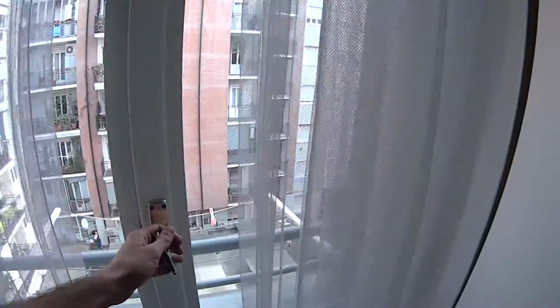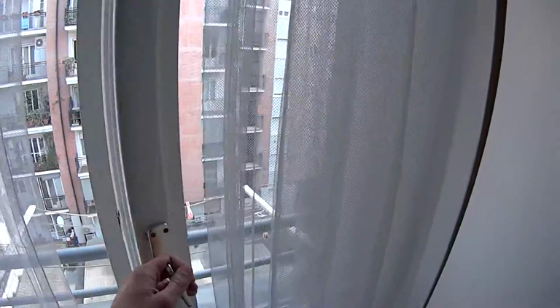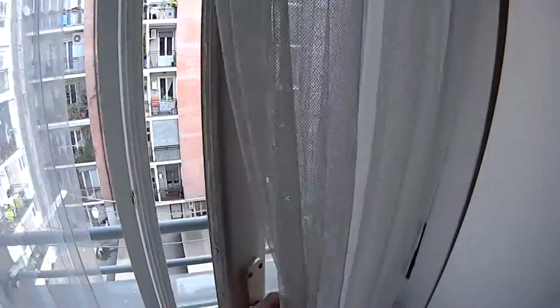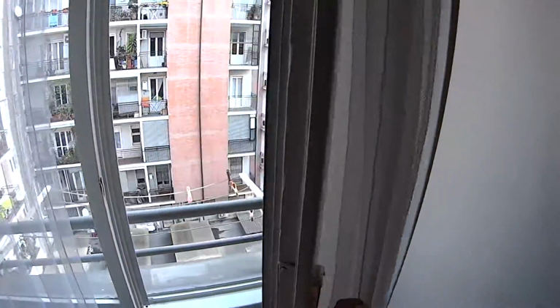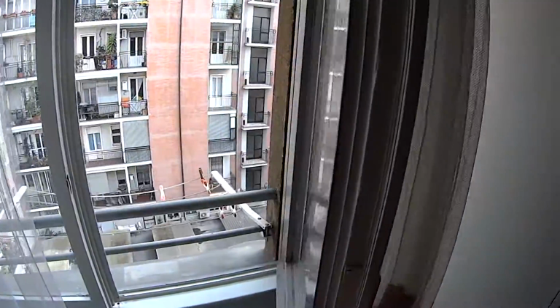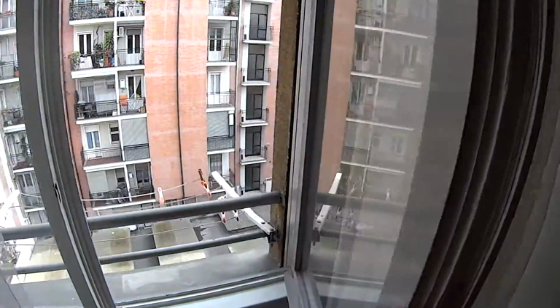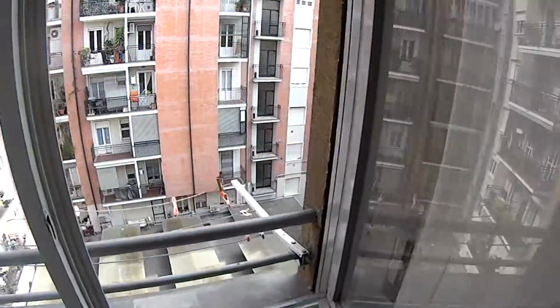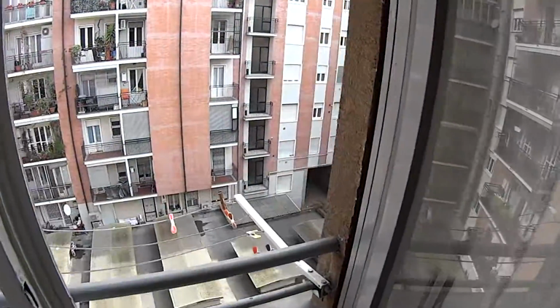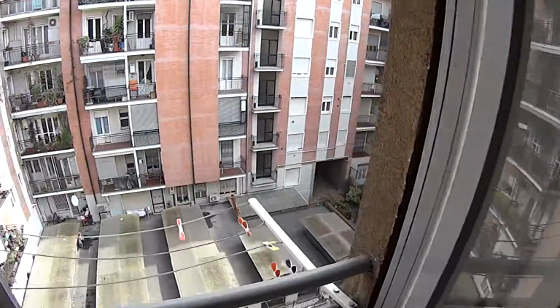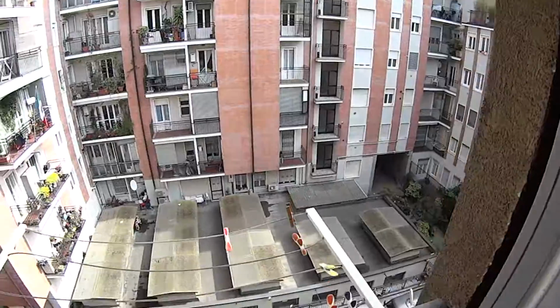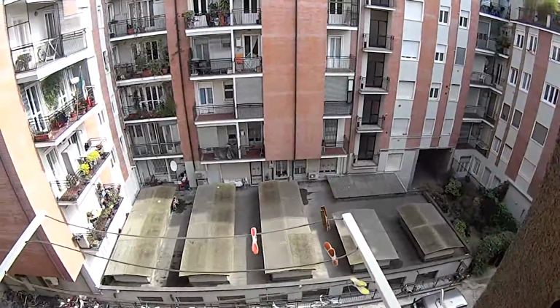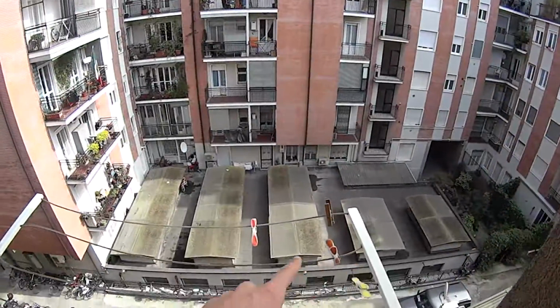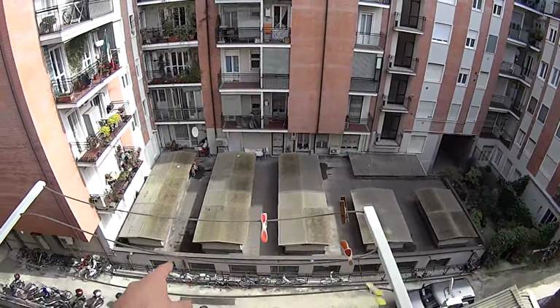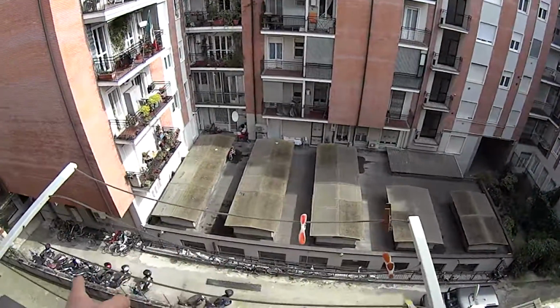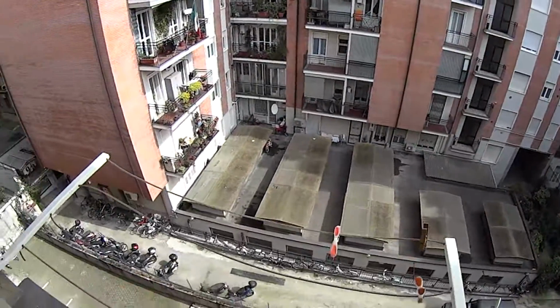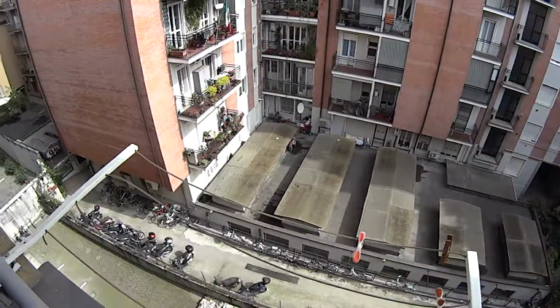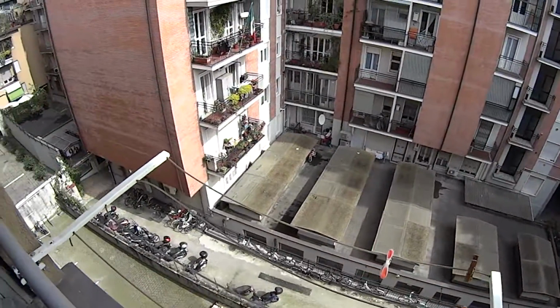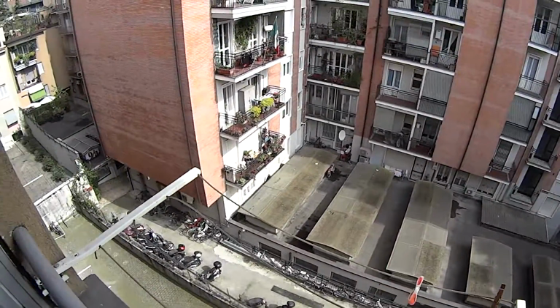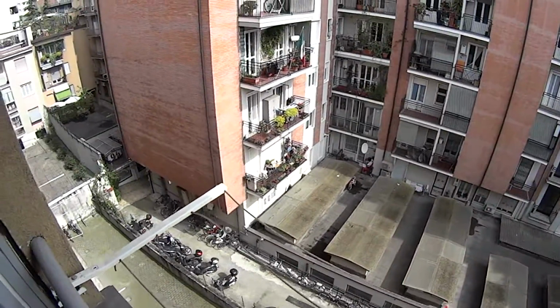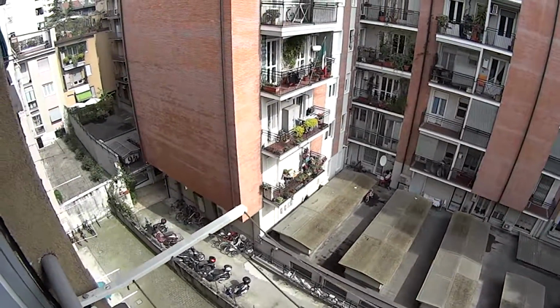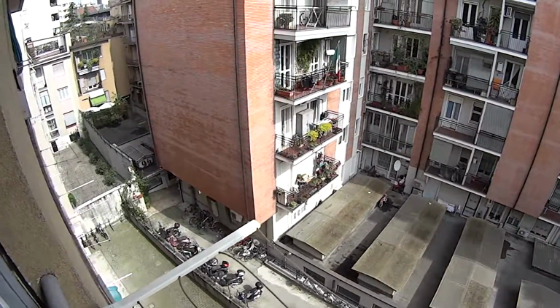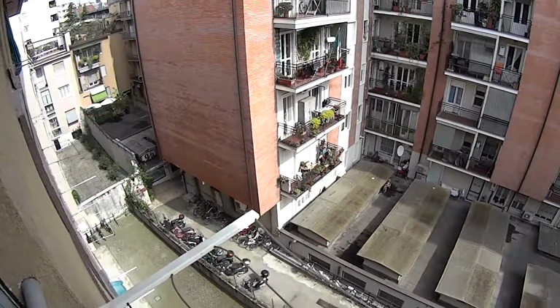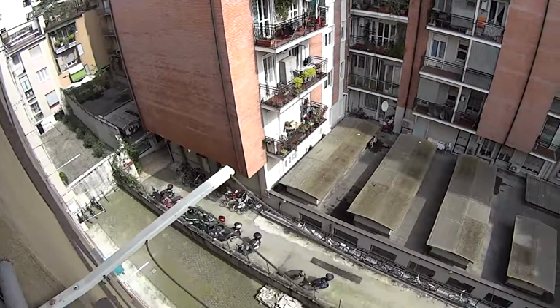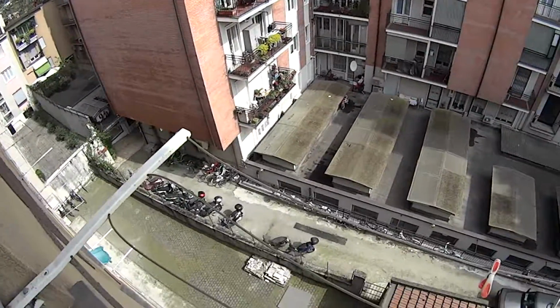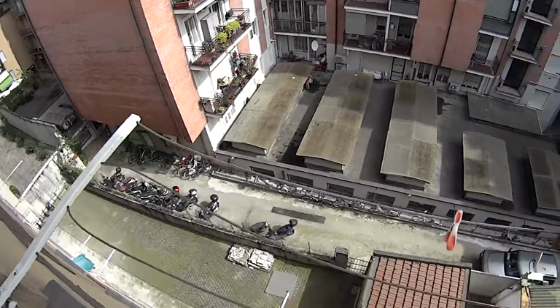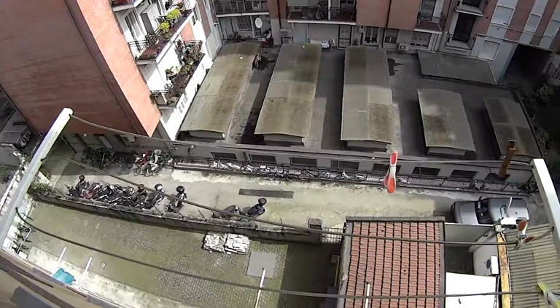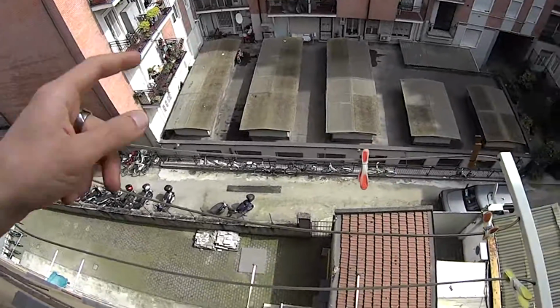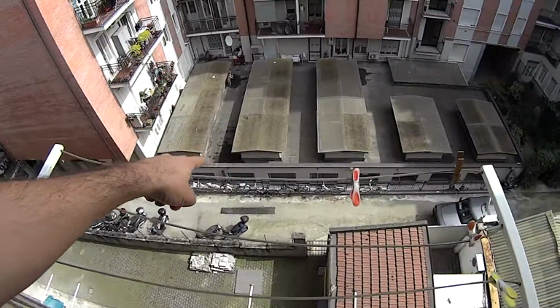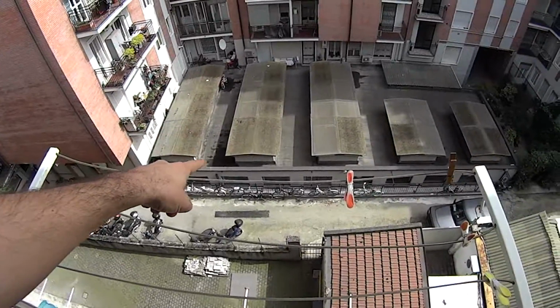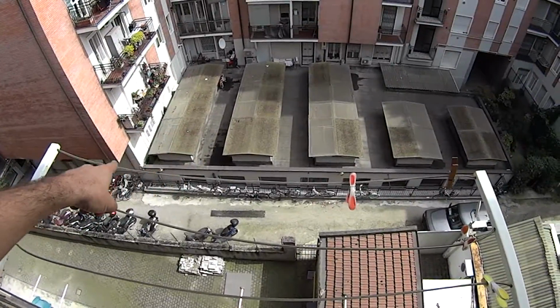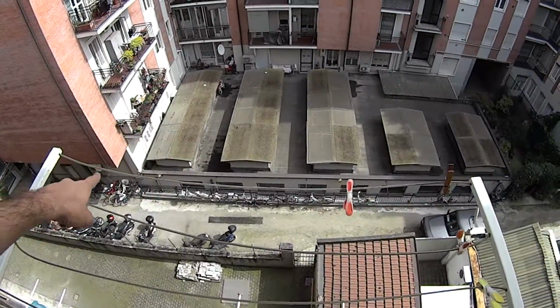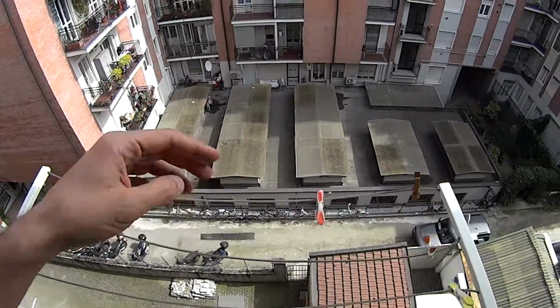Here is the view from the window, and we also notice the lines for hanging your clothes to dry. There is some room for parking your bike just down there.